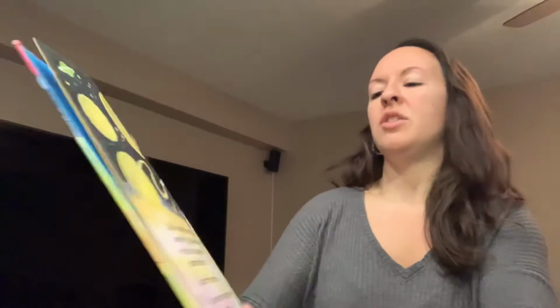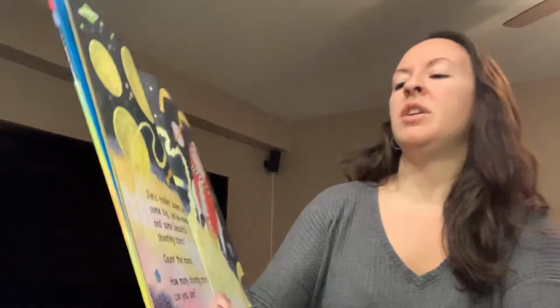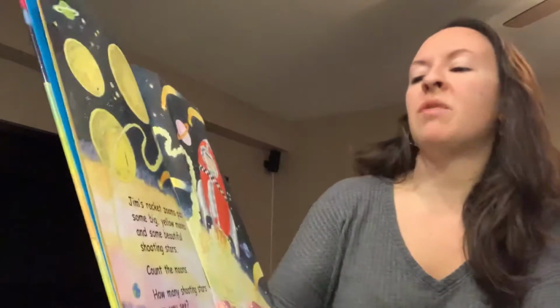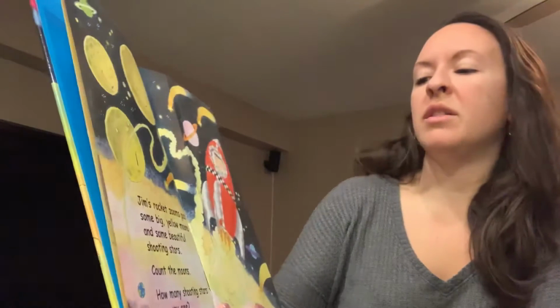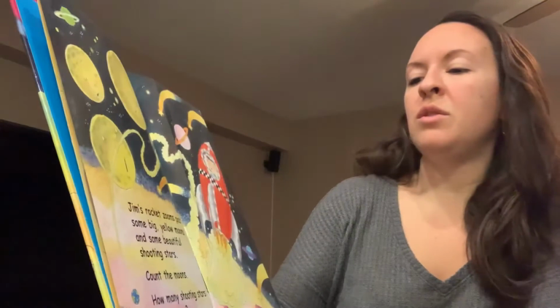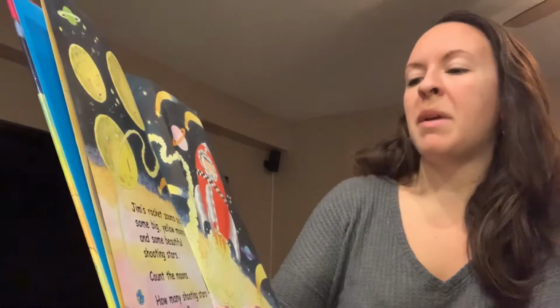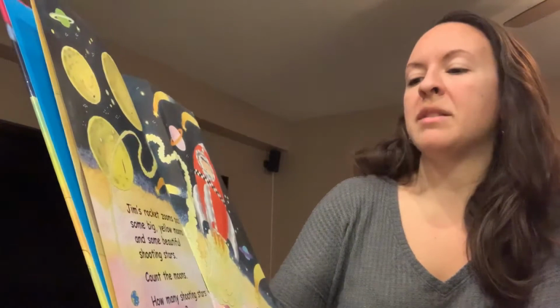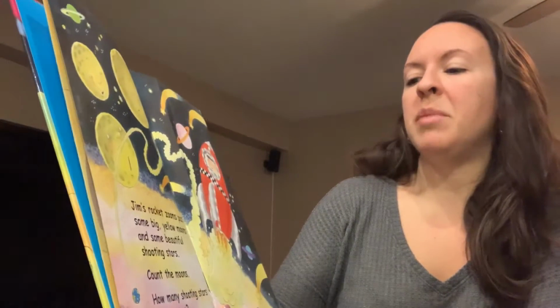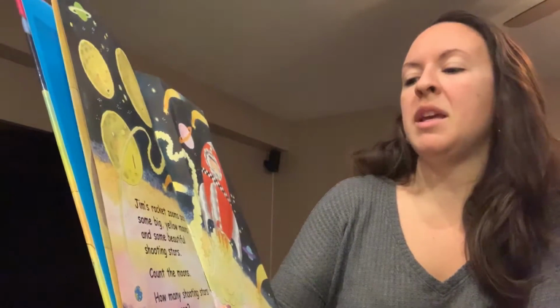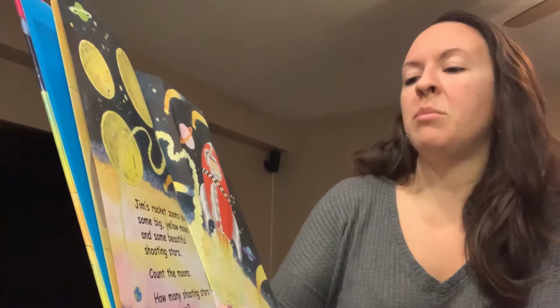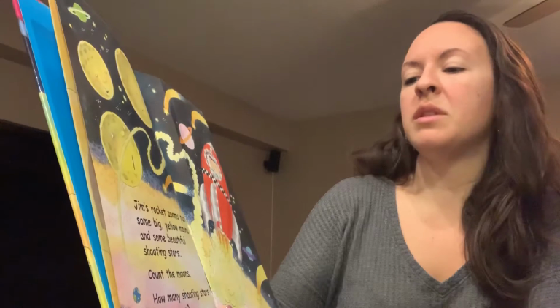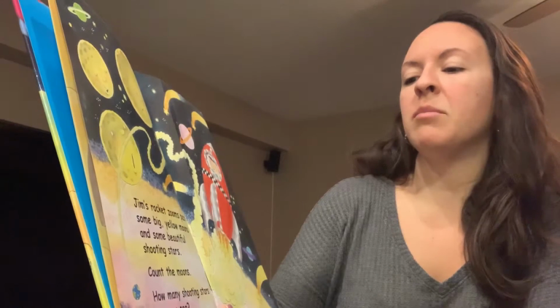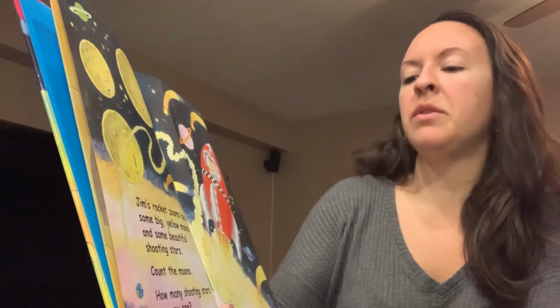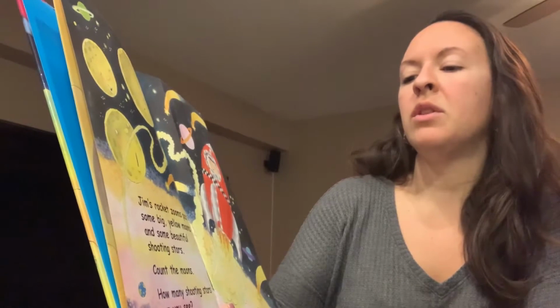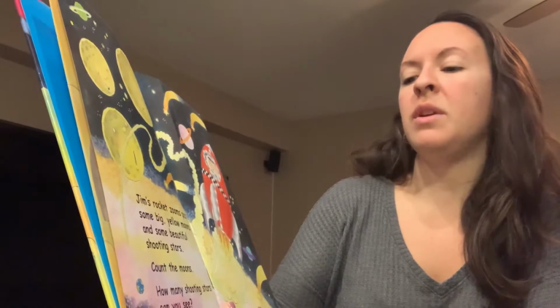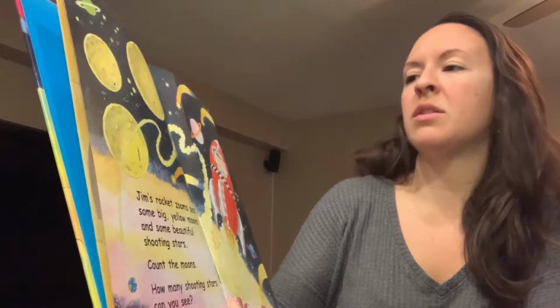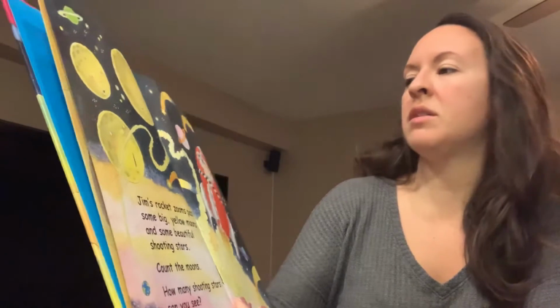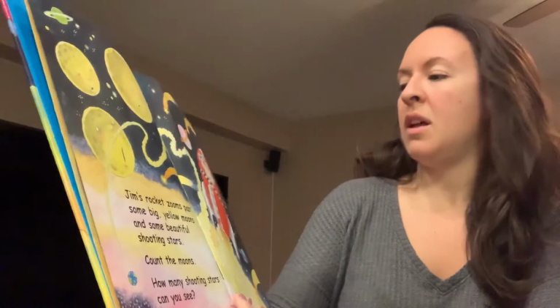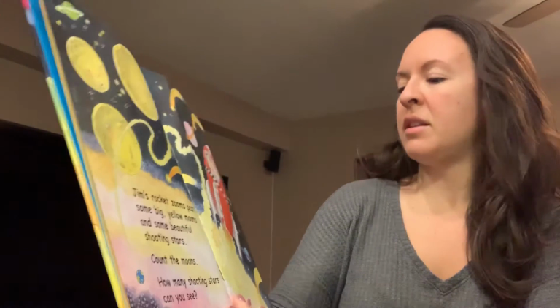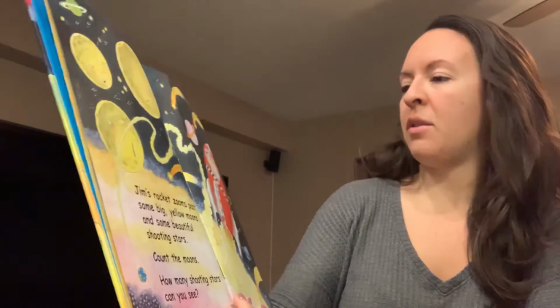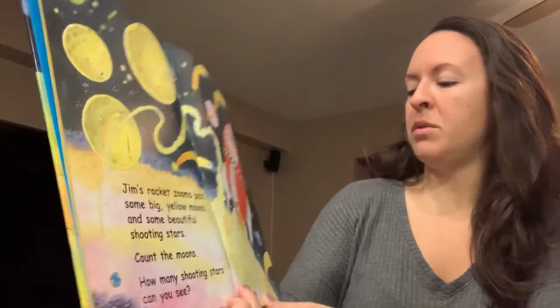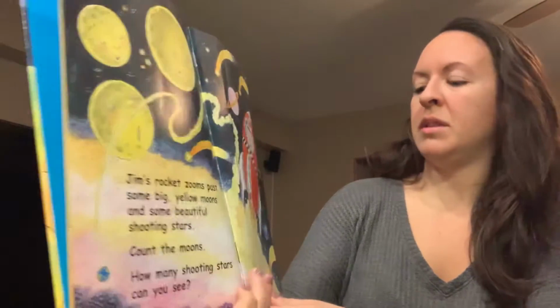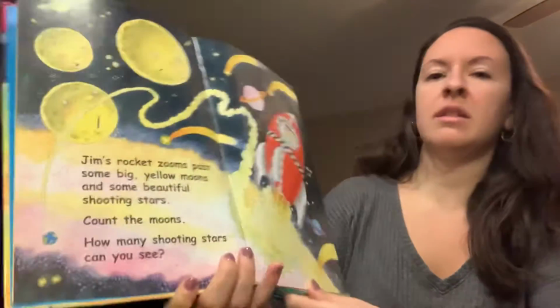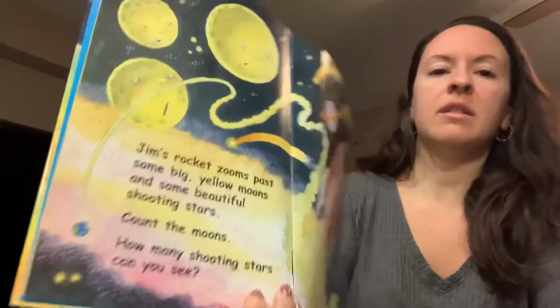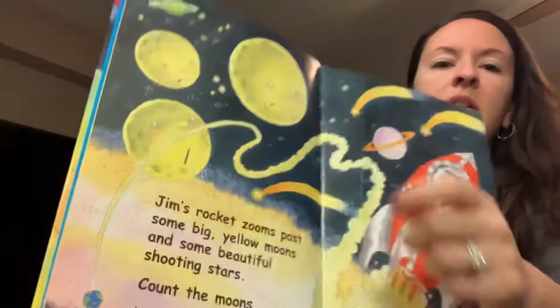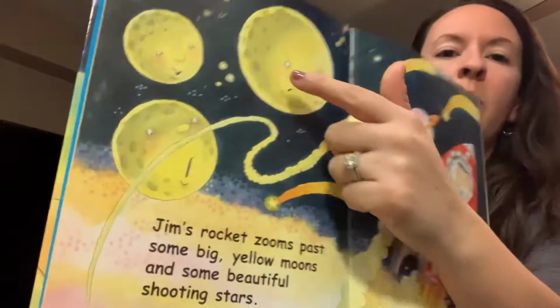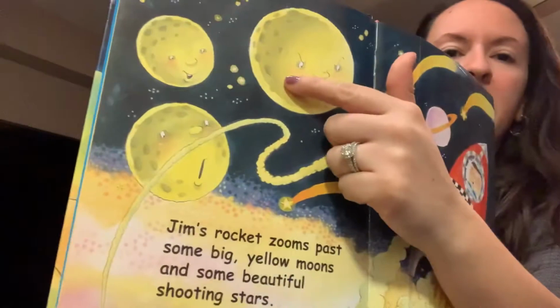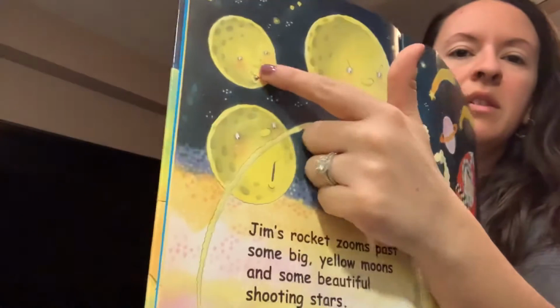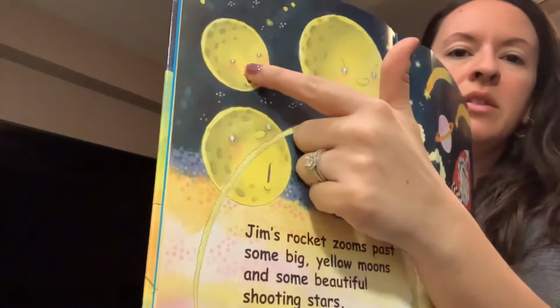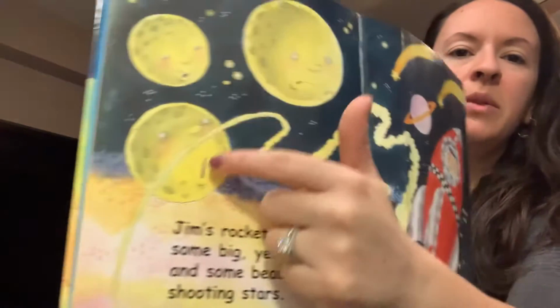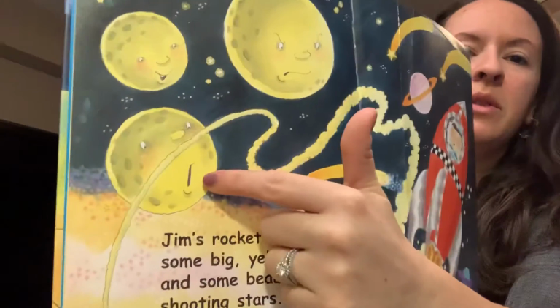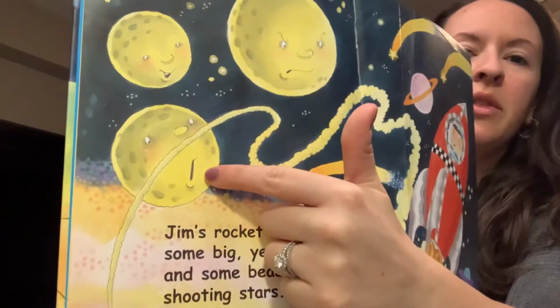Jim's rocket zooms past some big yellow moons and some beautiful shooting stars. Let's count the moons. One, two, three.